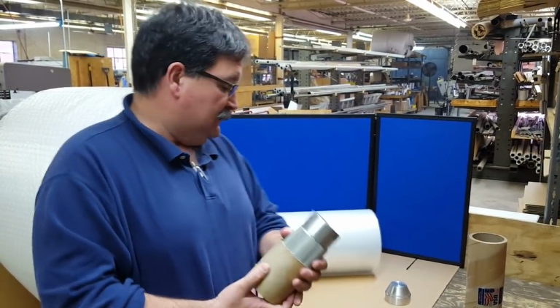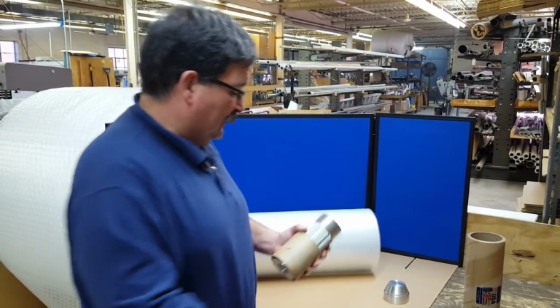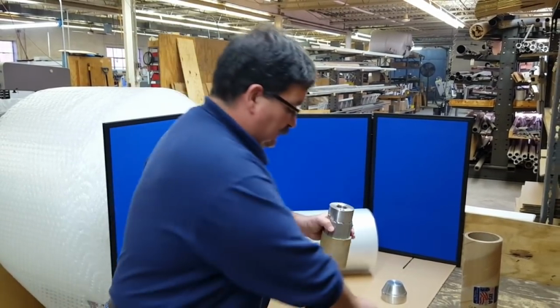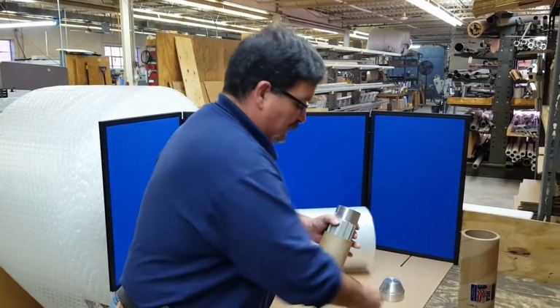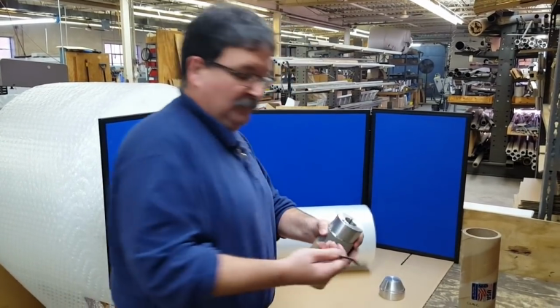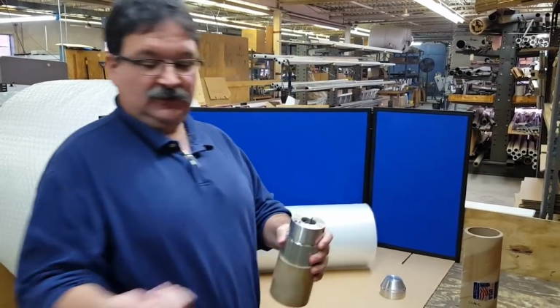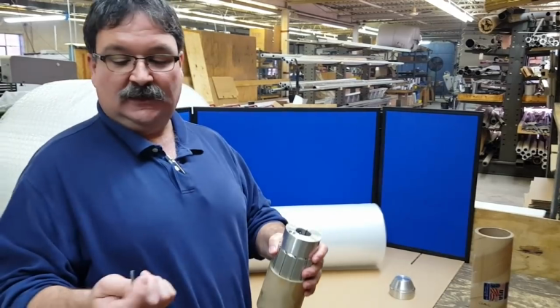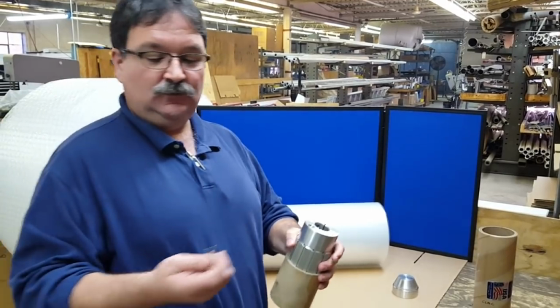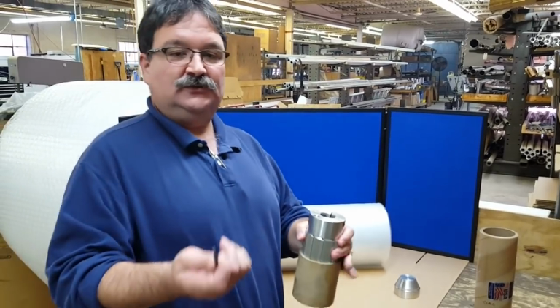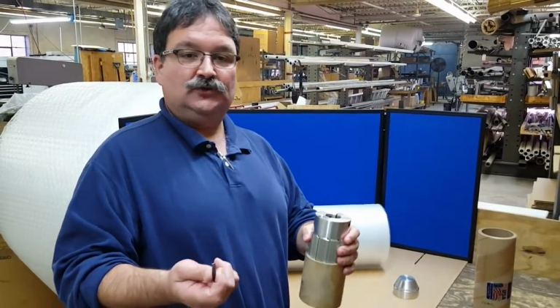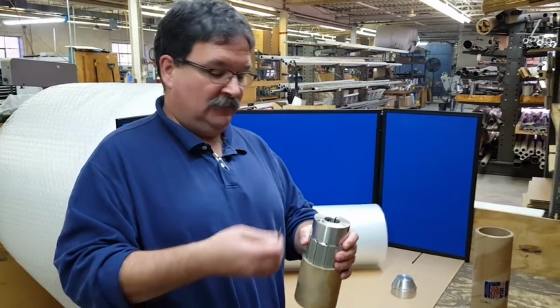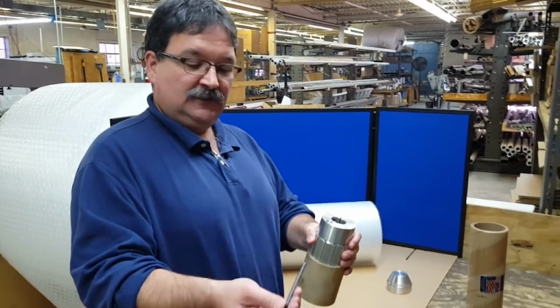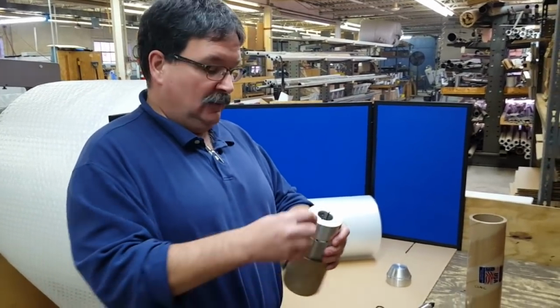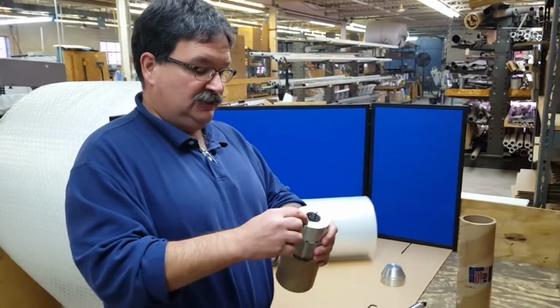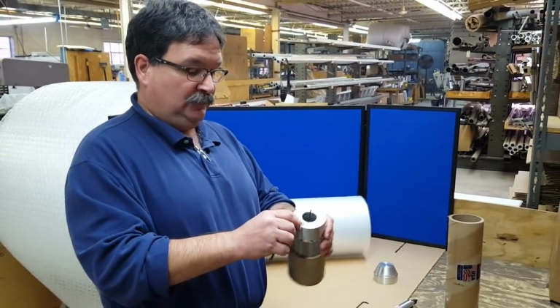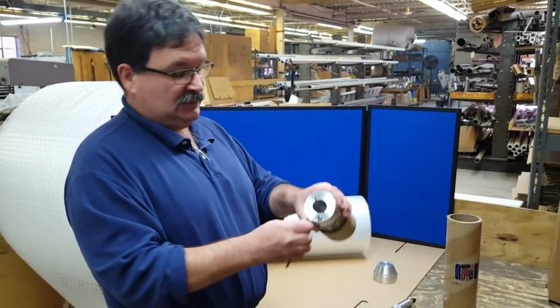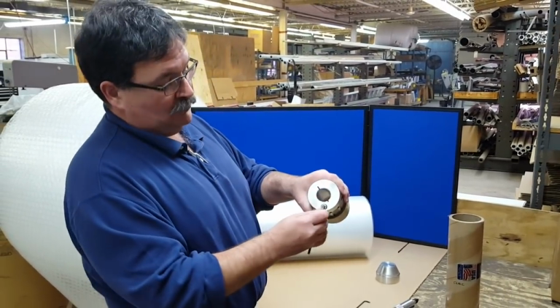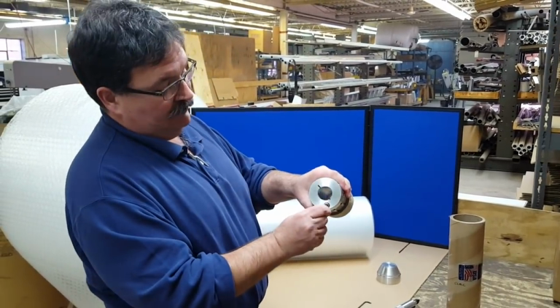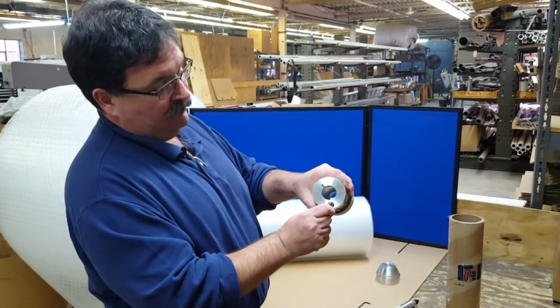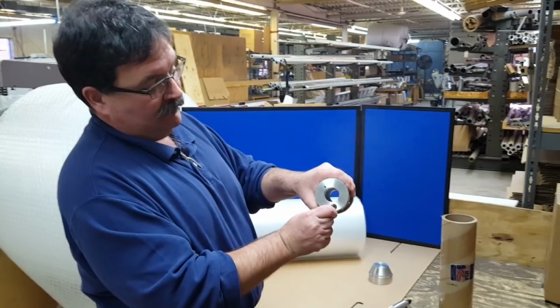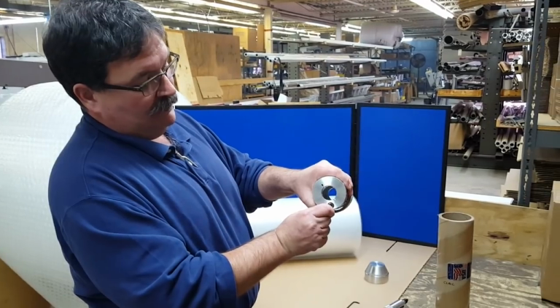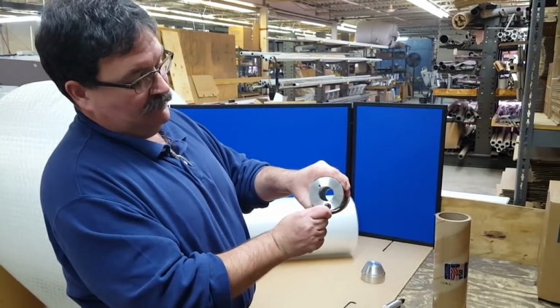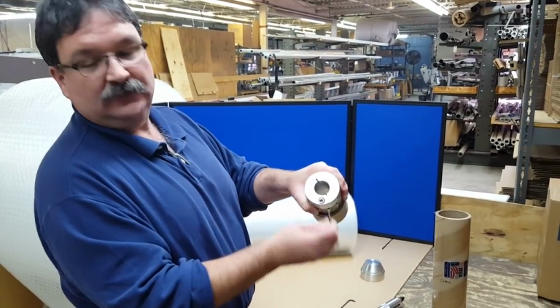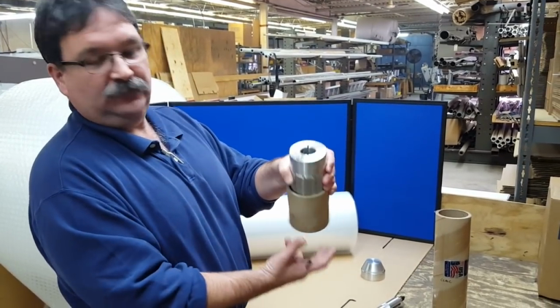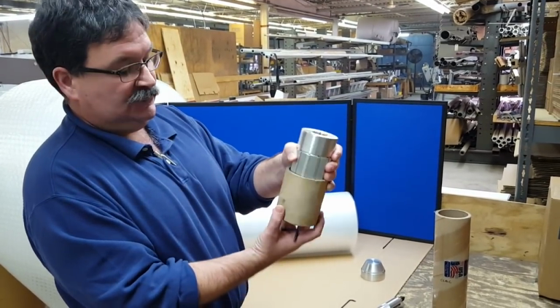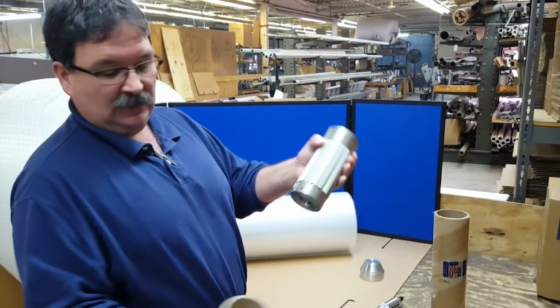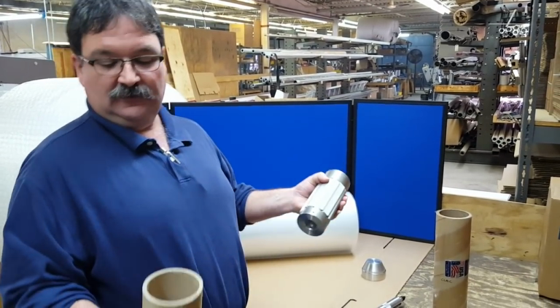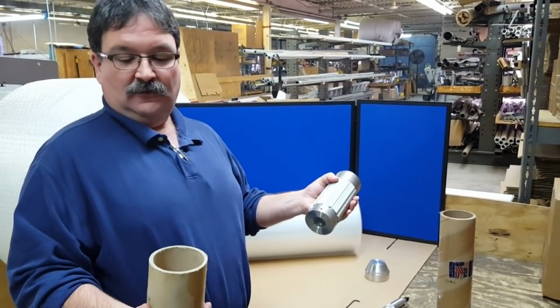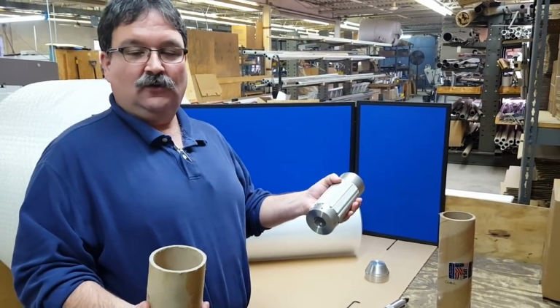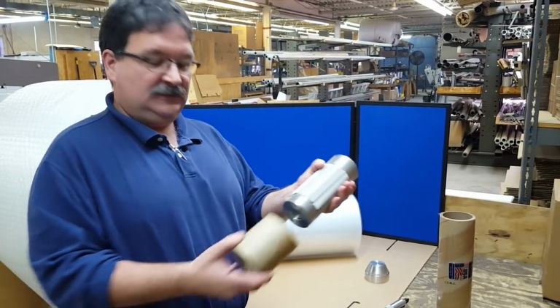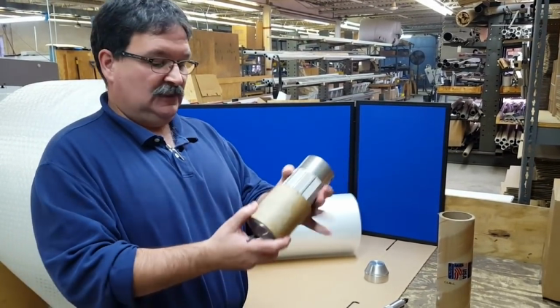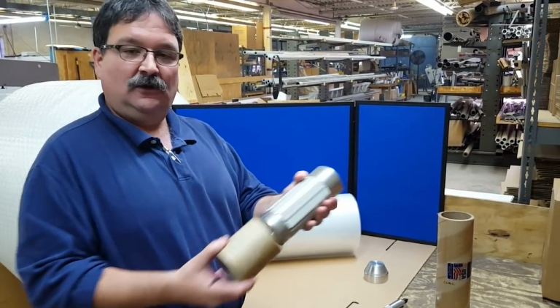To deflate it, it's very simple. You can use any kind of tool — a screwdriver or an Allen wrench. You simply push on that valve, you can hear the deflation, and the core easily slides off.